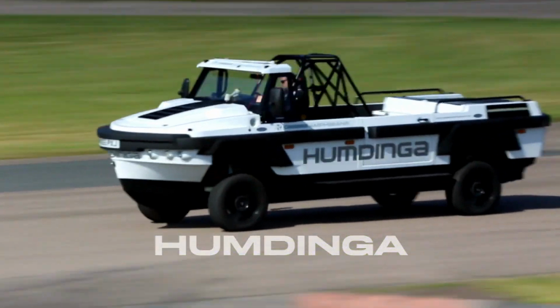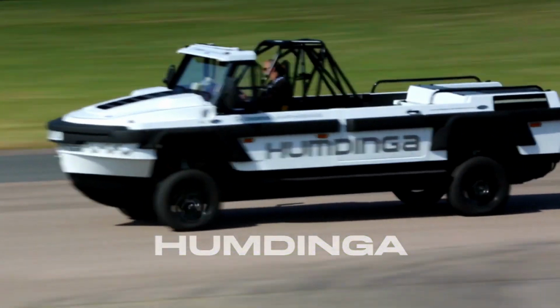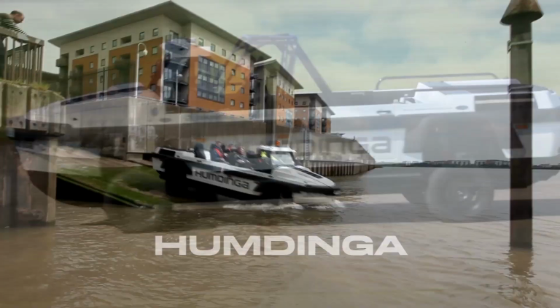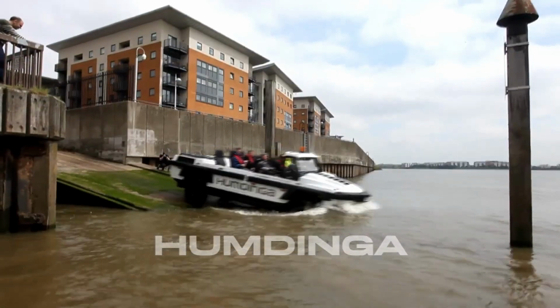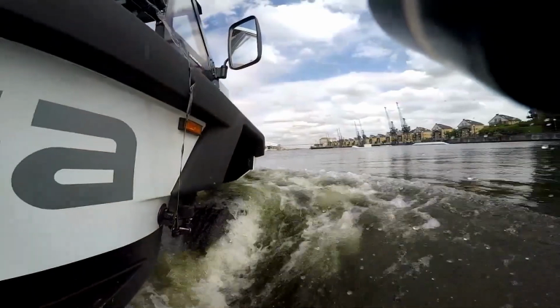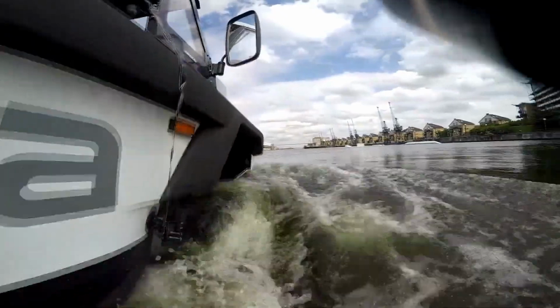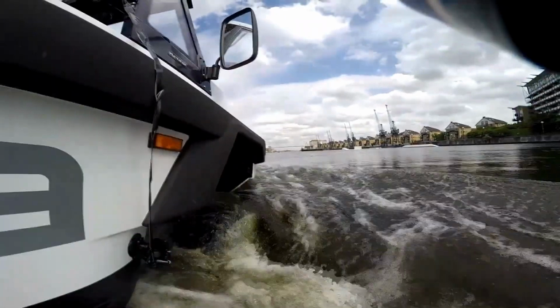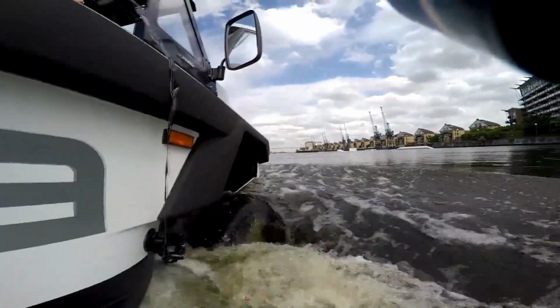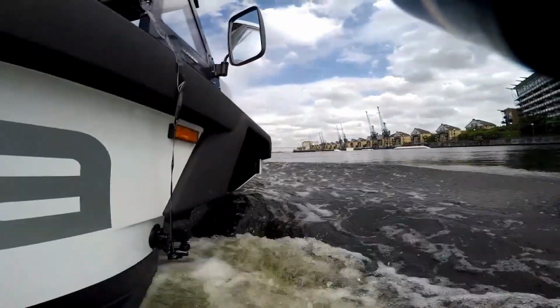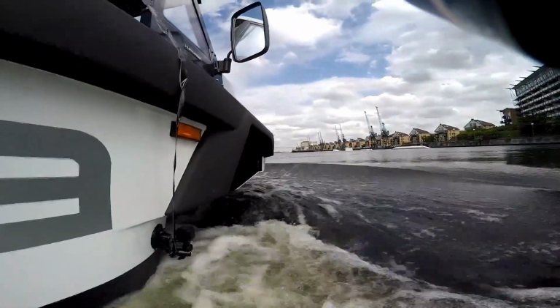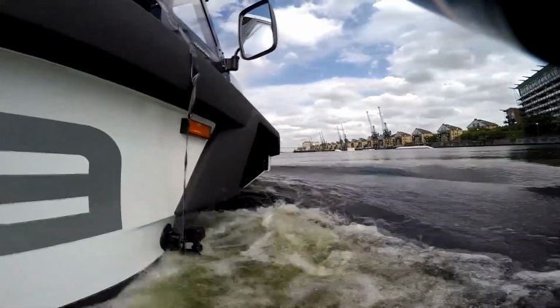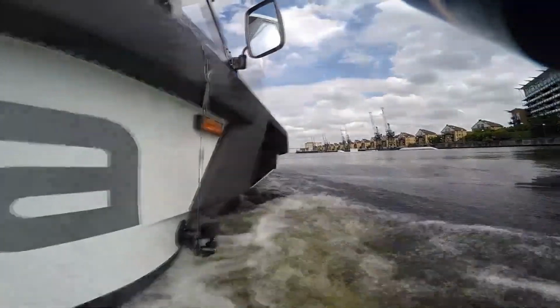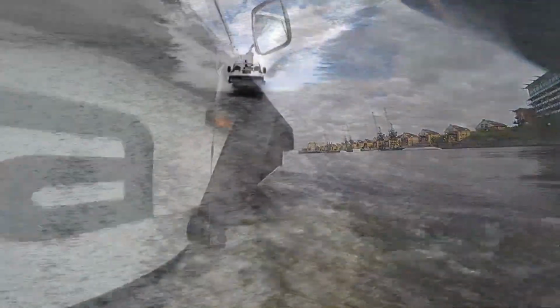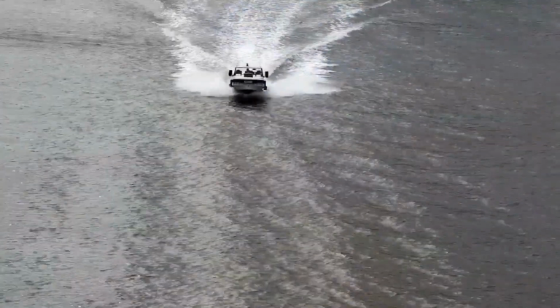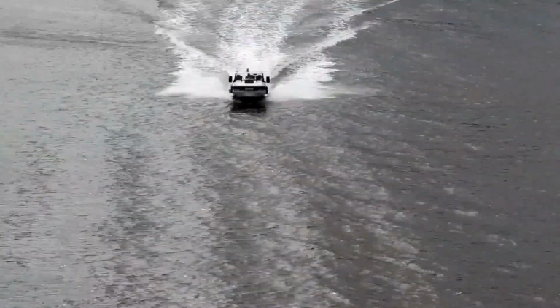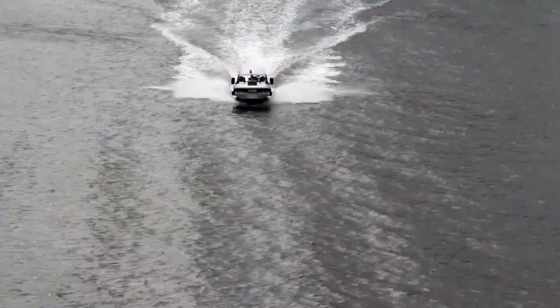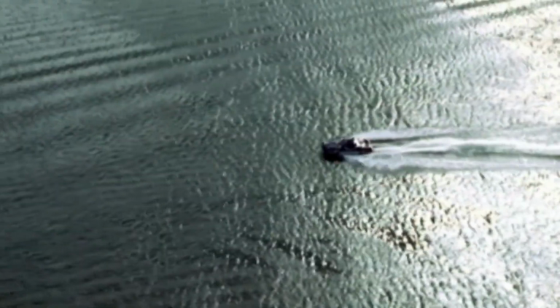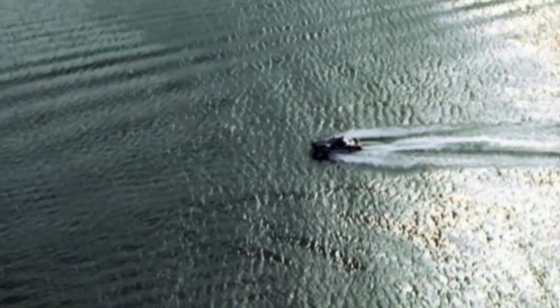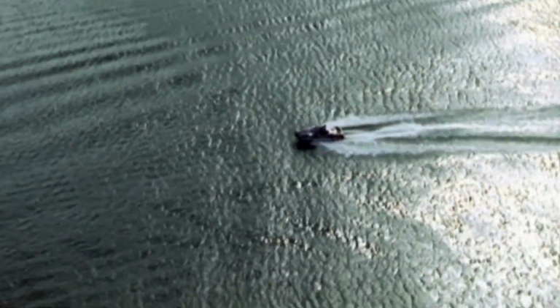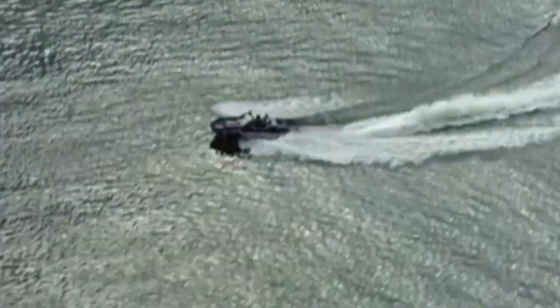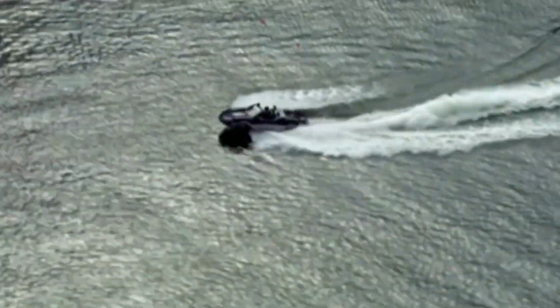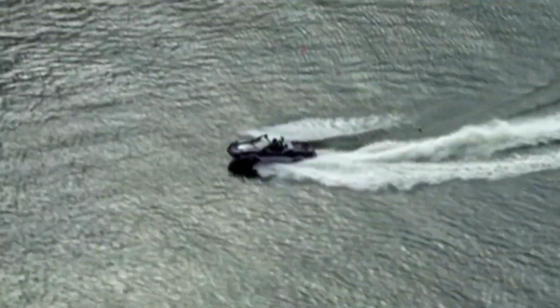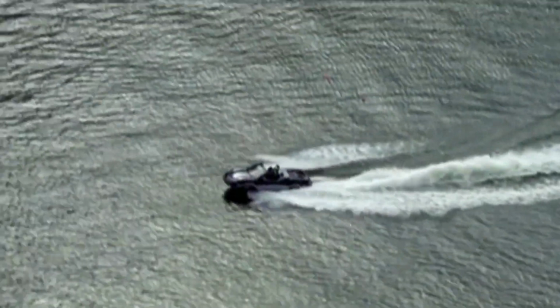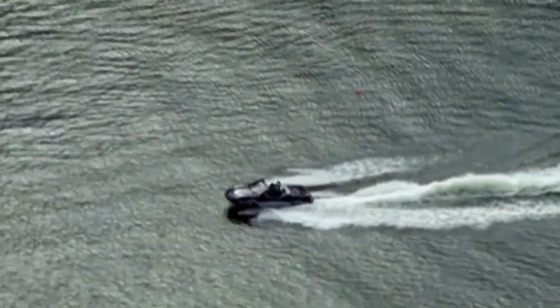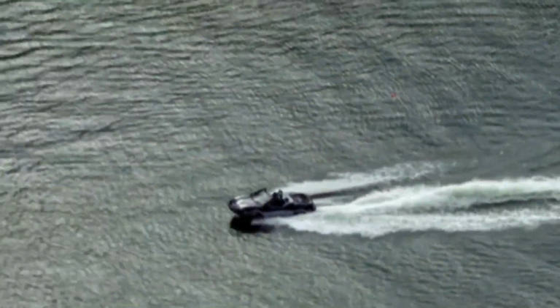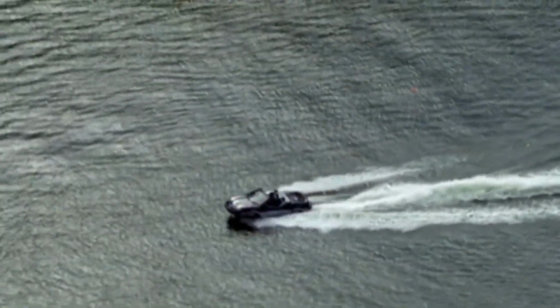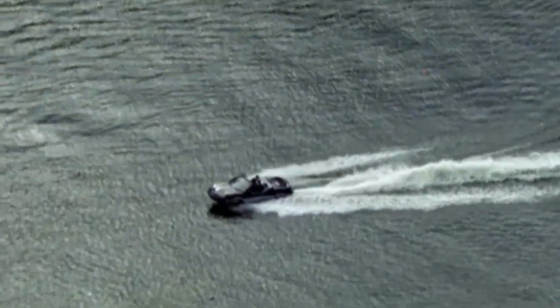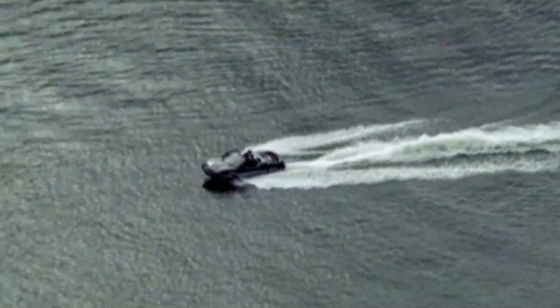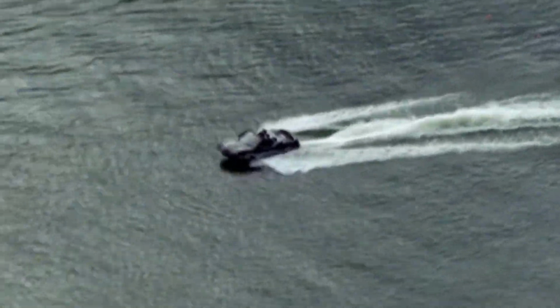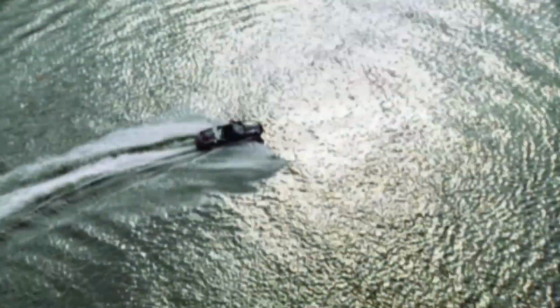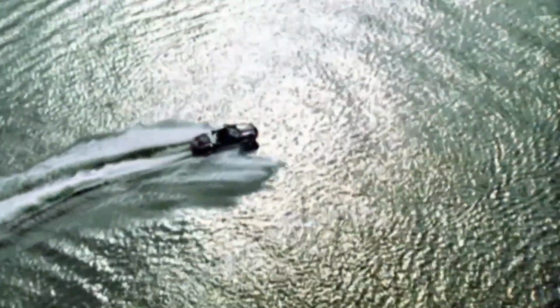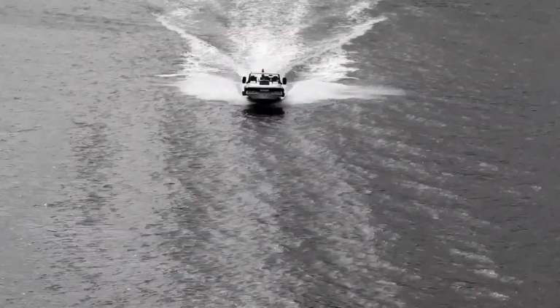This isn't your ordinary amphibian. It's a rescue lifeguard that prioritizes speed, efficiency, and safety when every second counts. Get ready for an unparalleled amphibious experience.